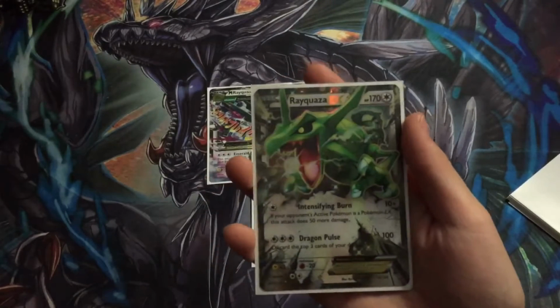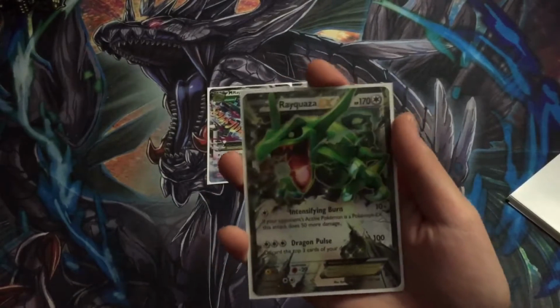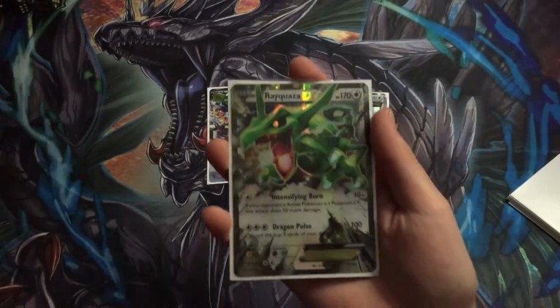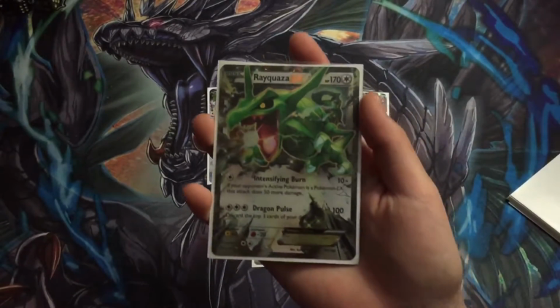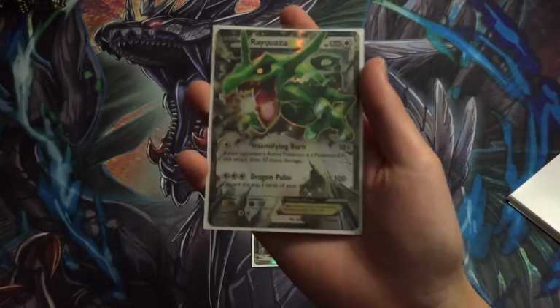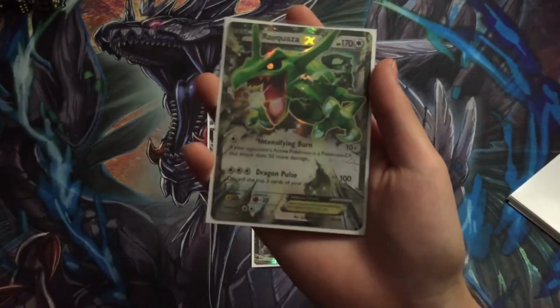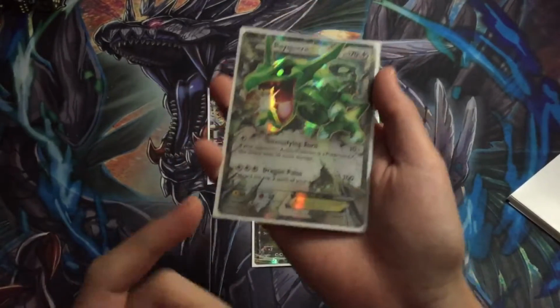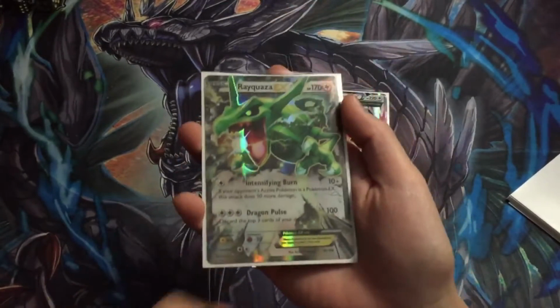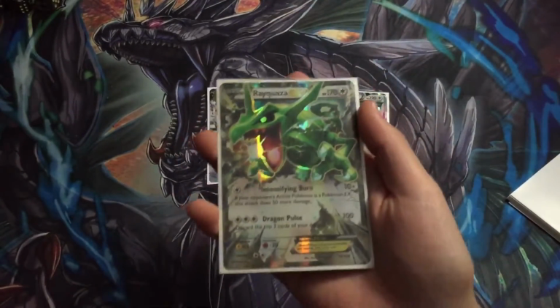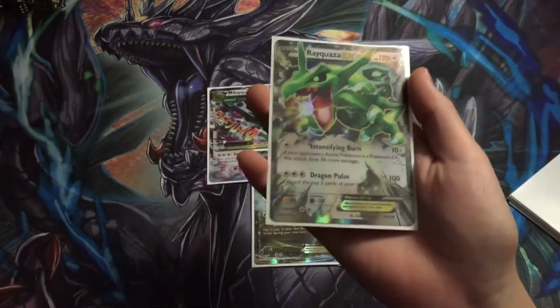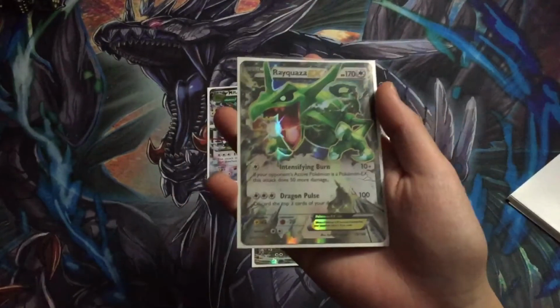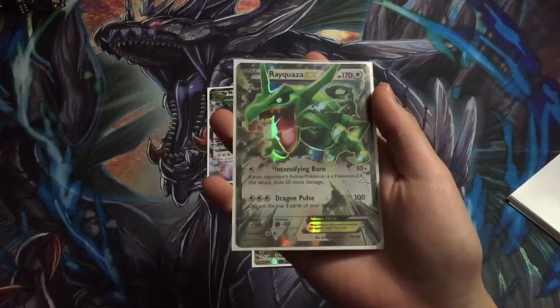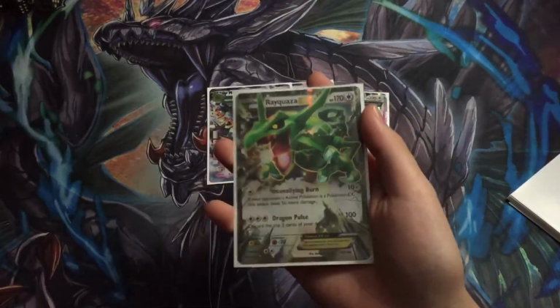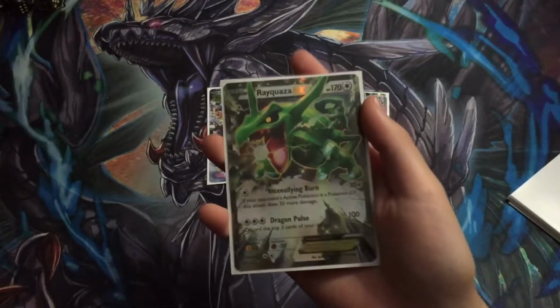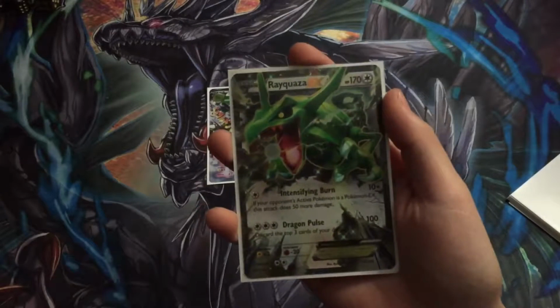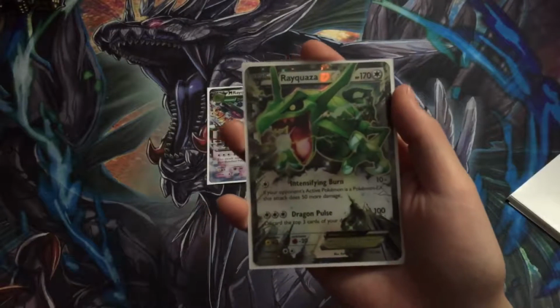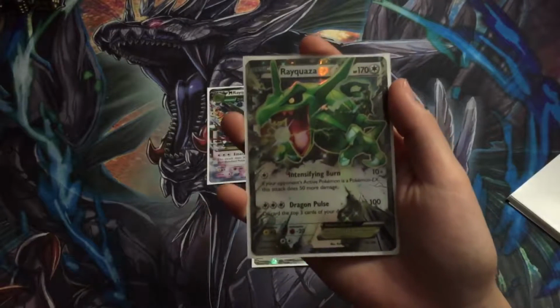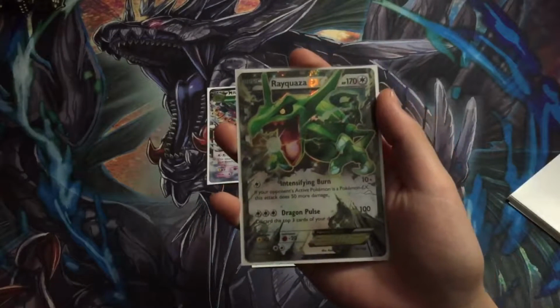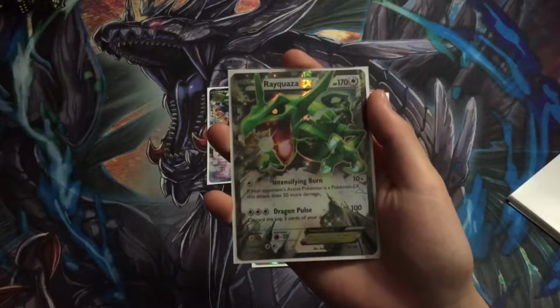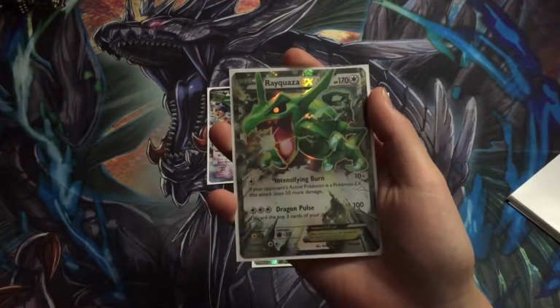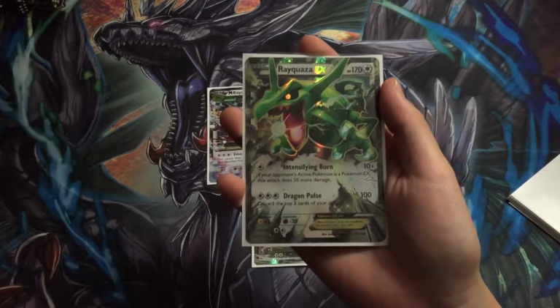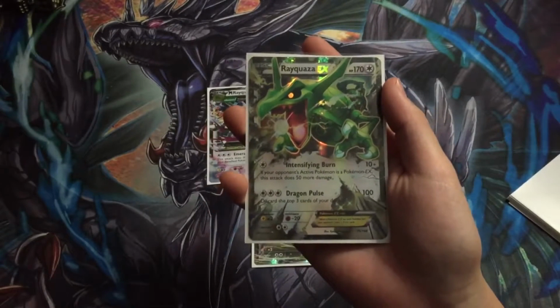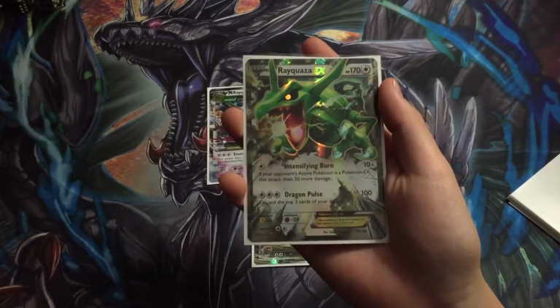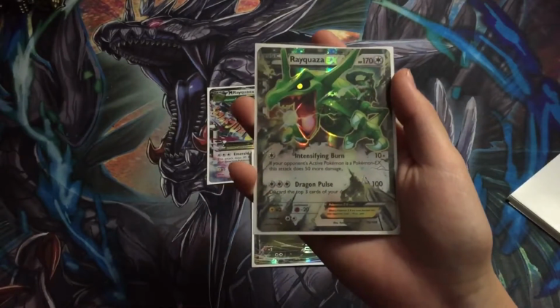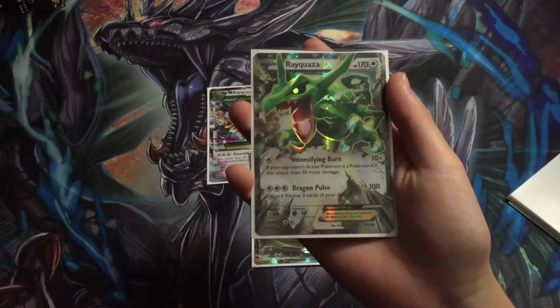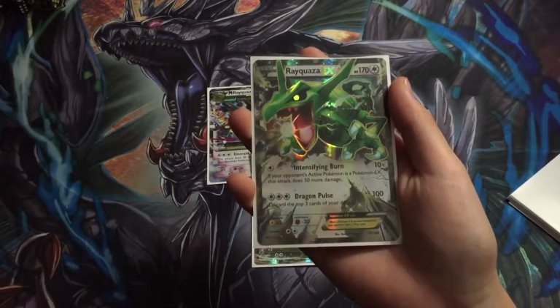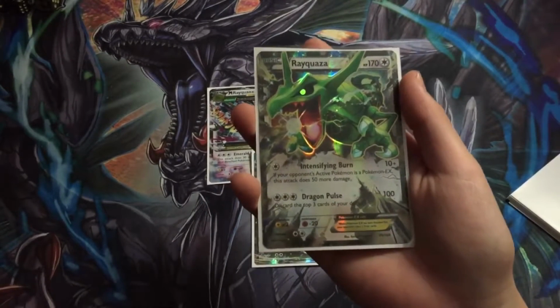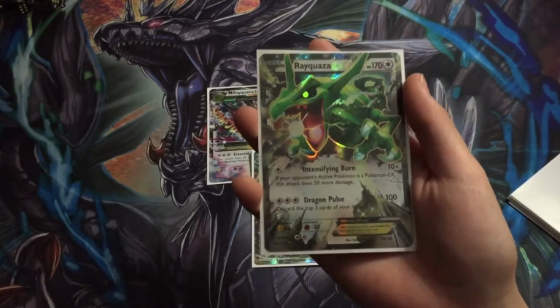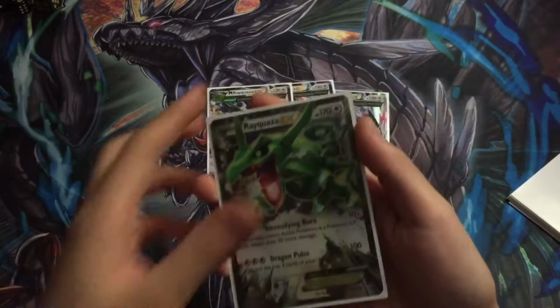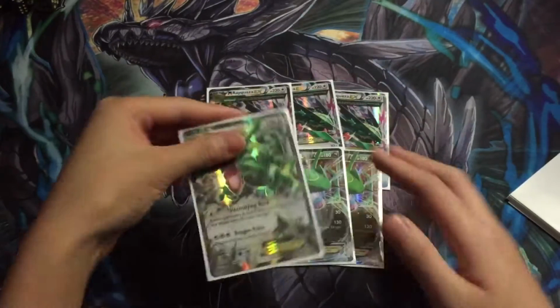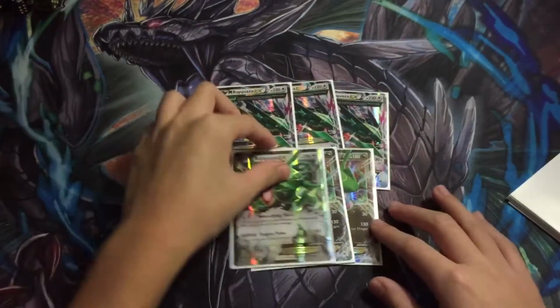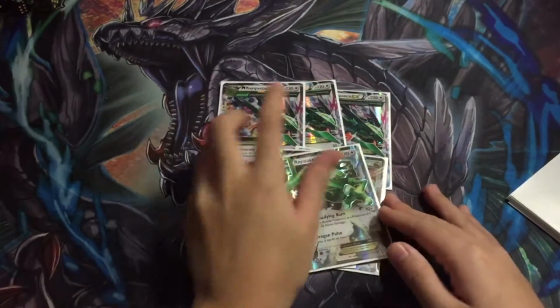Most decks in the meta use EXs, and if not, it's one colorless, so can't go wrong with that.